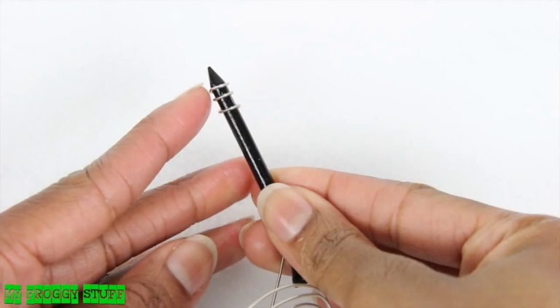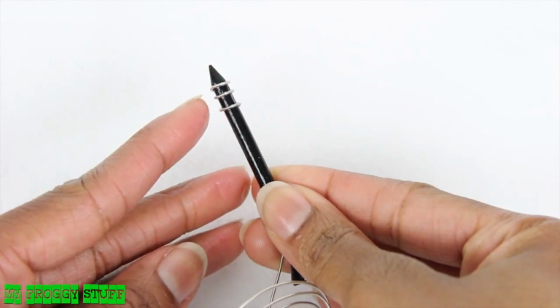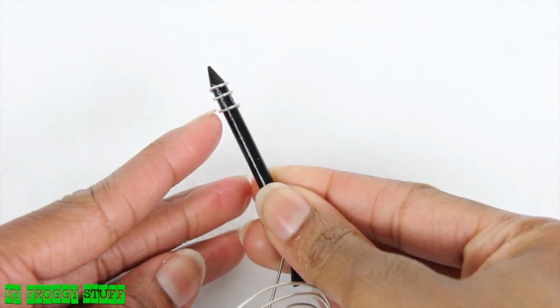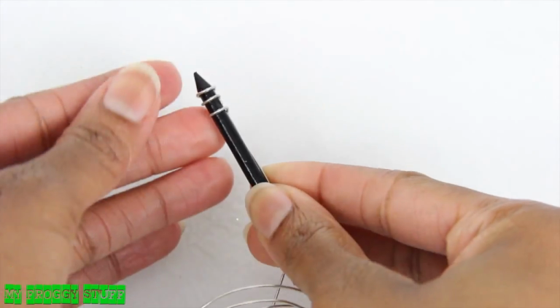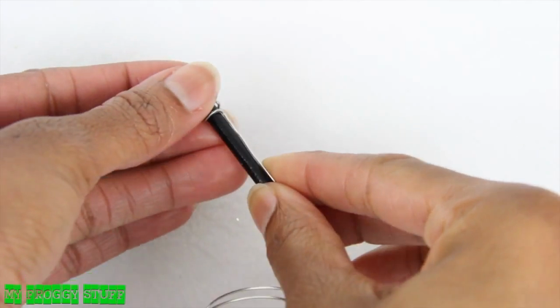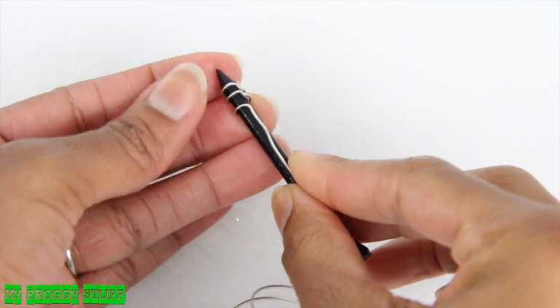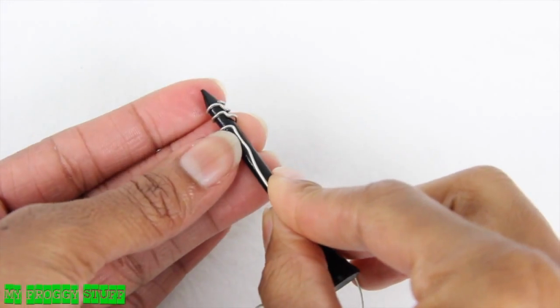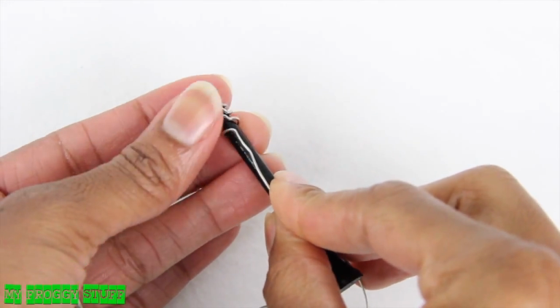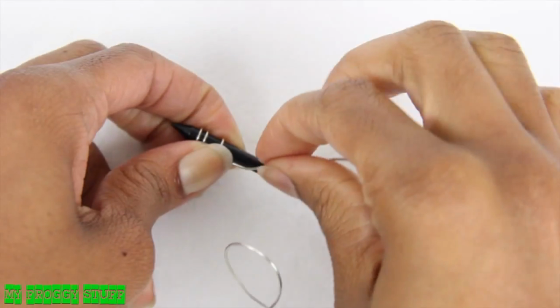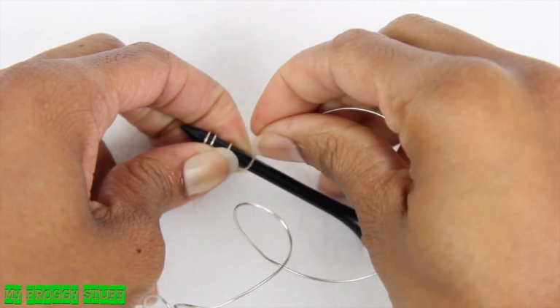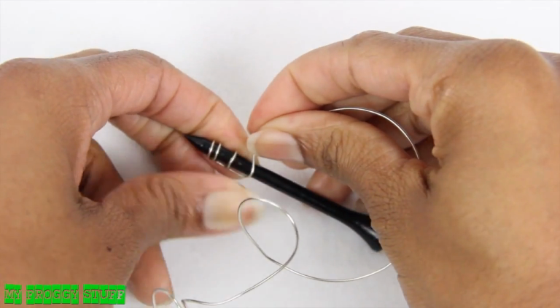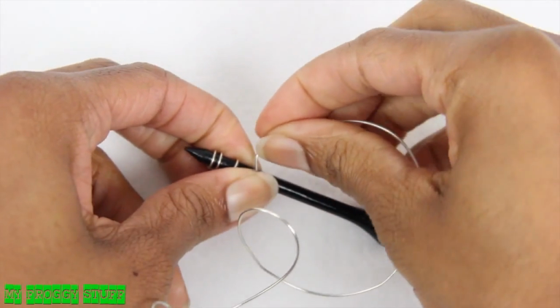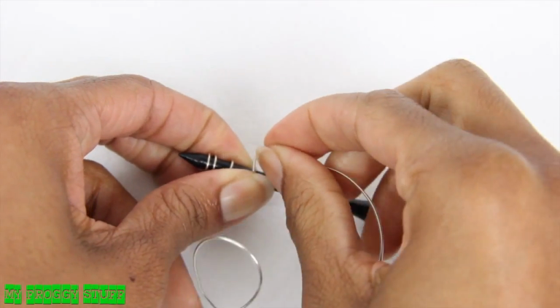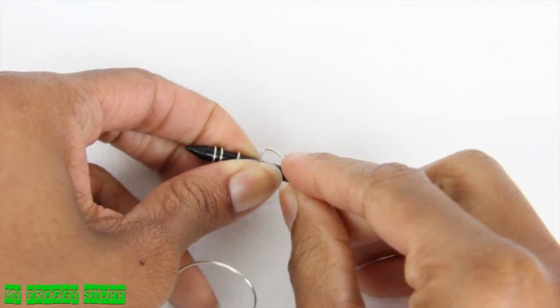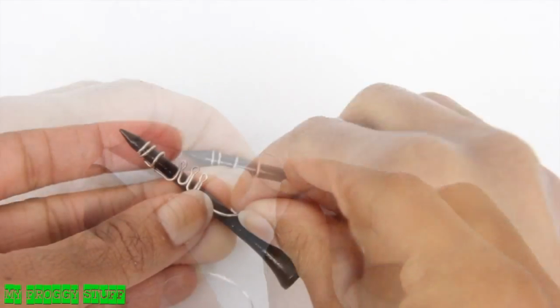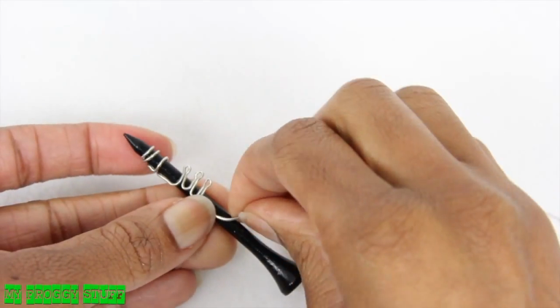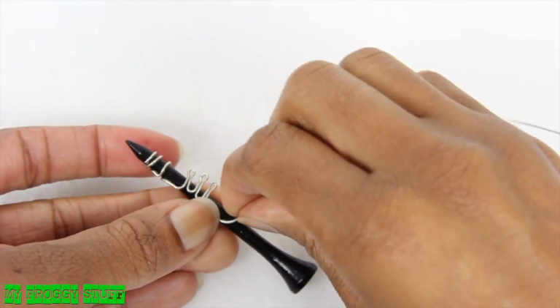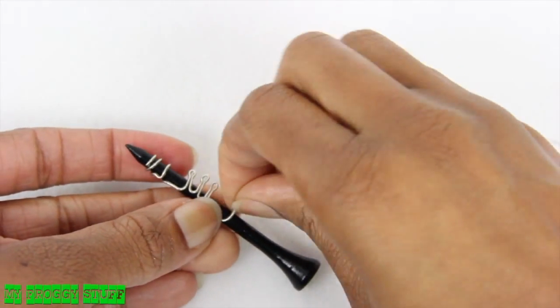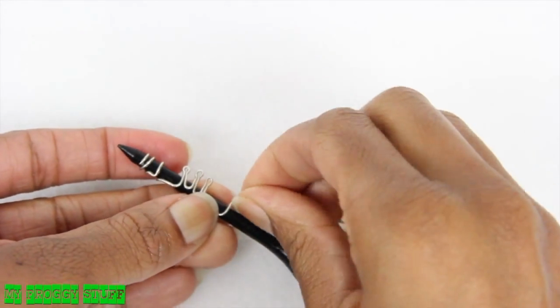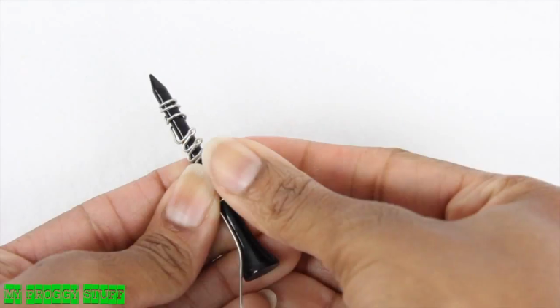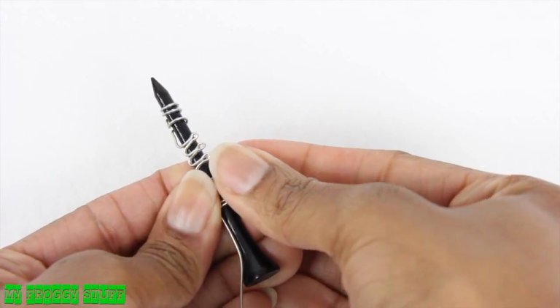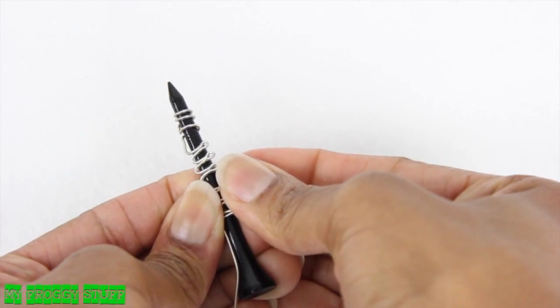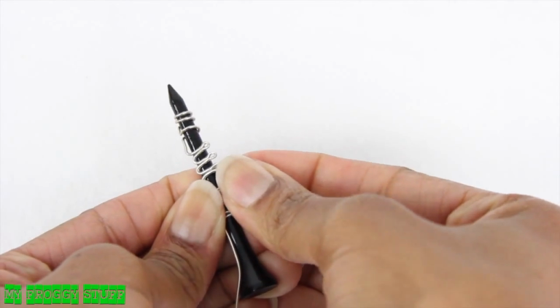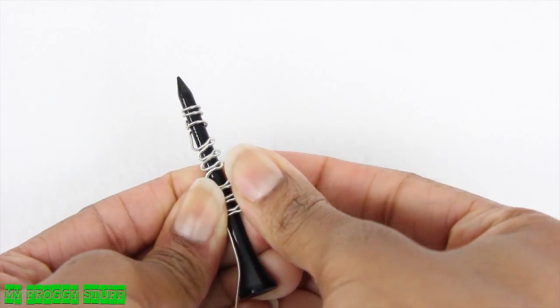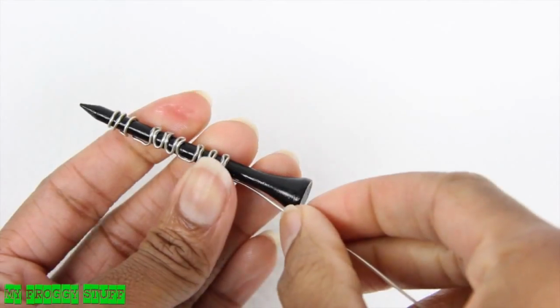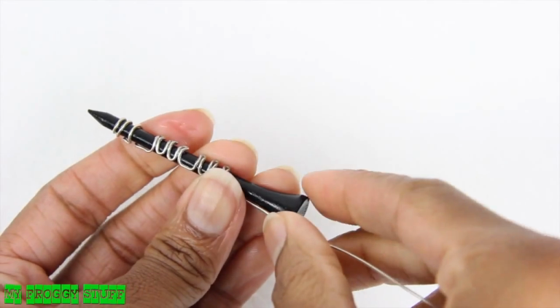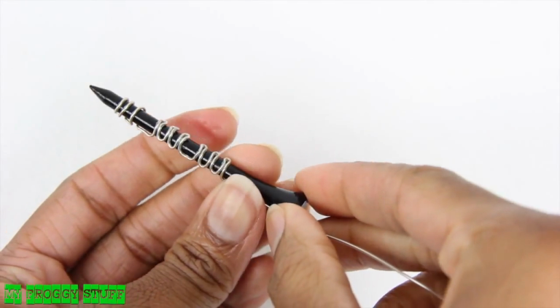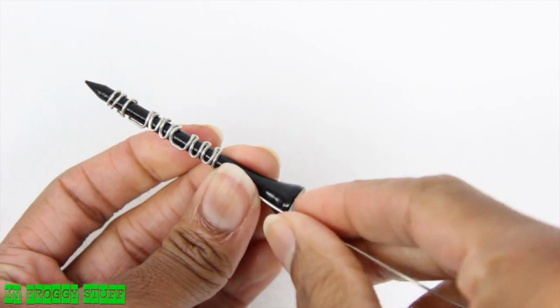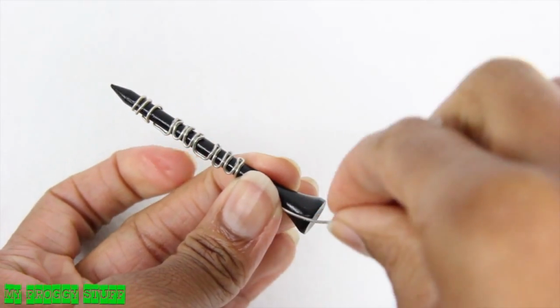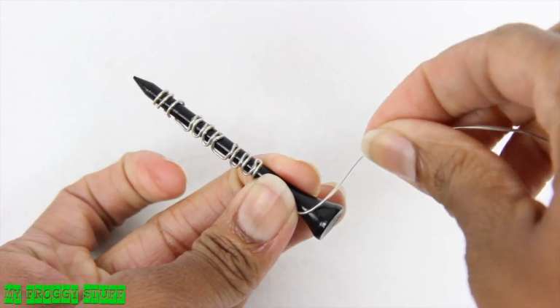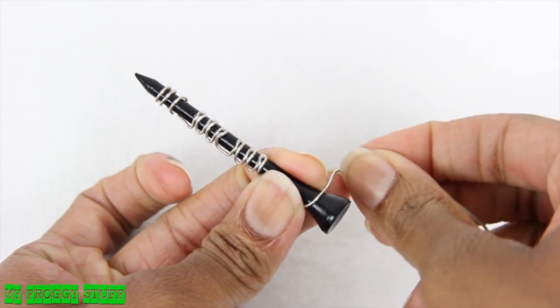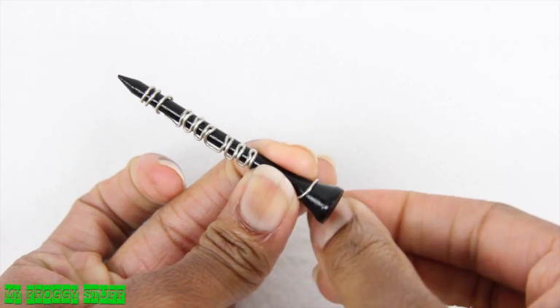After going around a few times, take the wire down the back, then begin bending it up to make small loops. Continue making several, then bend them over the tee. Take the wire down some more, and then bend it around the bottom.